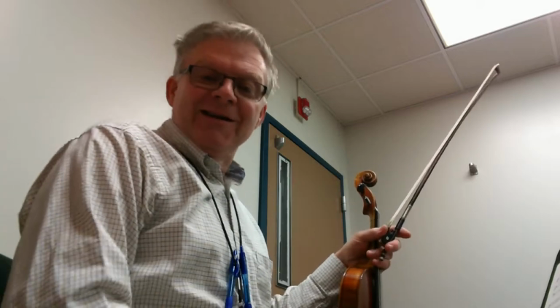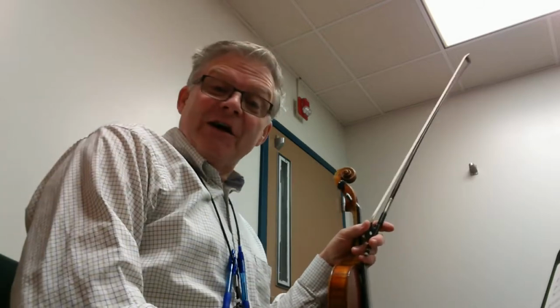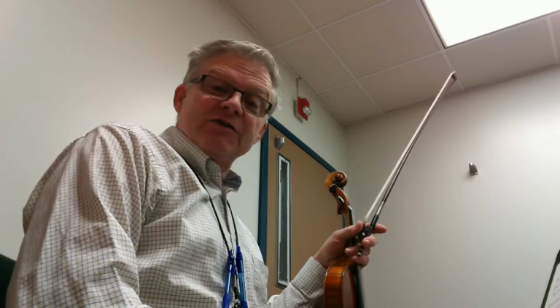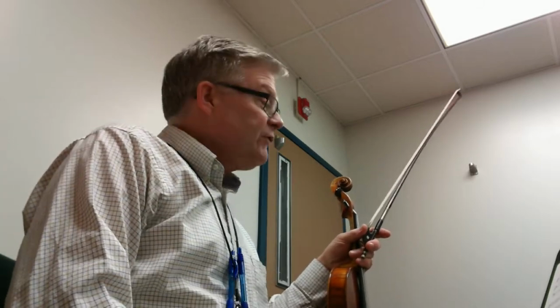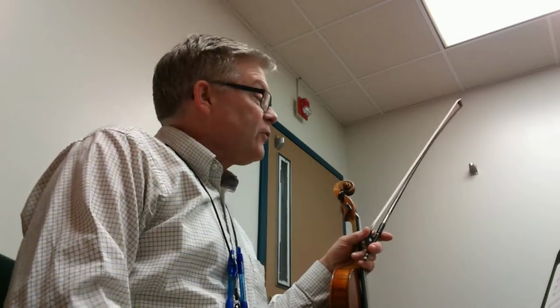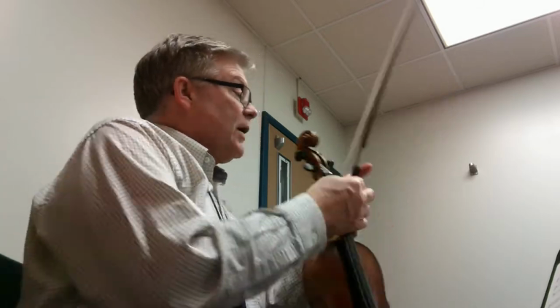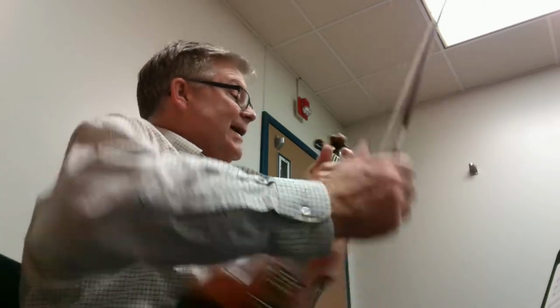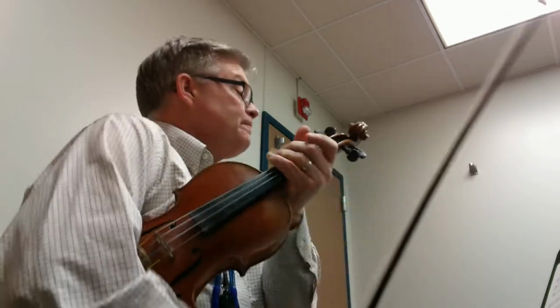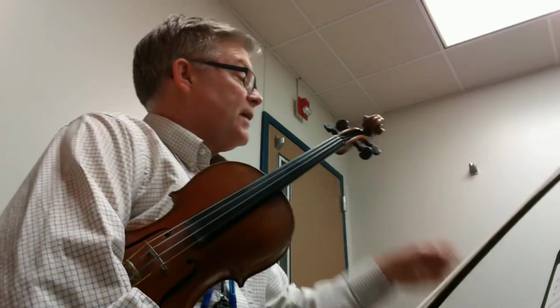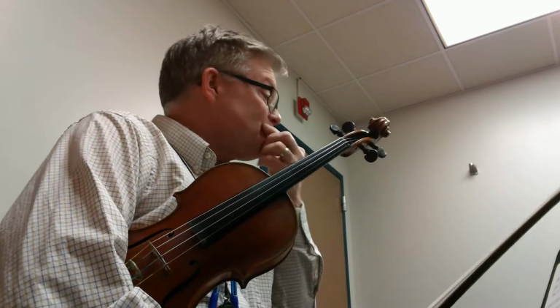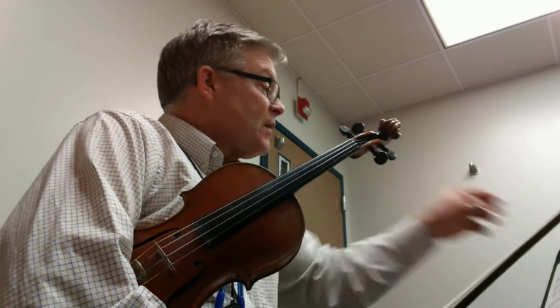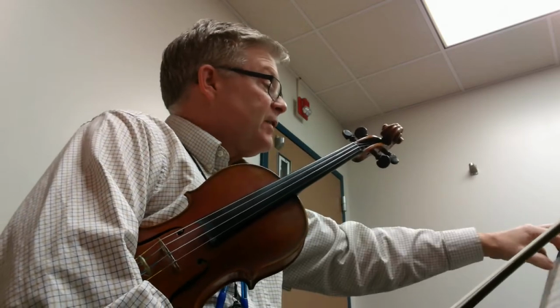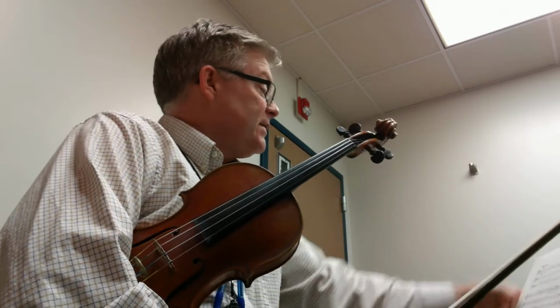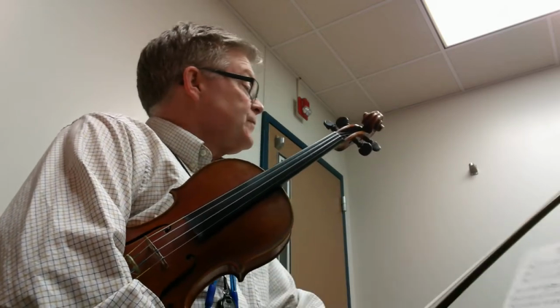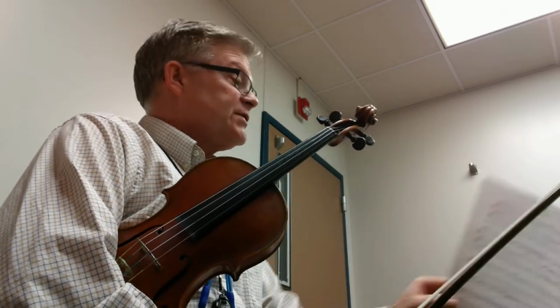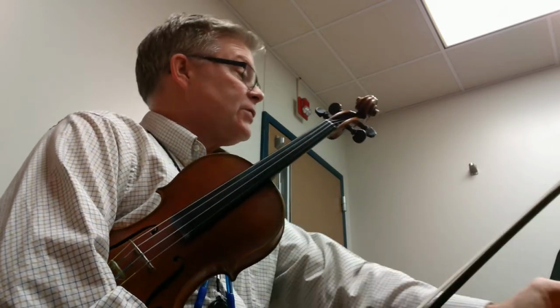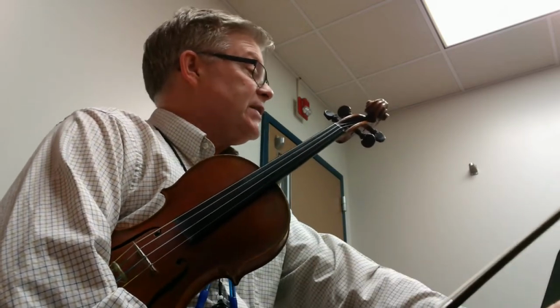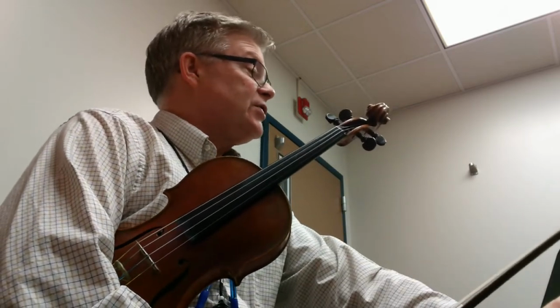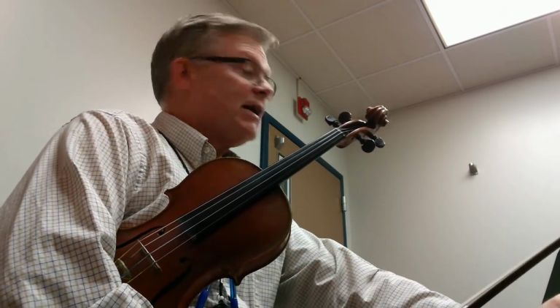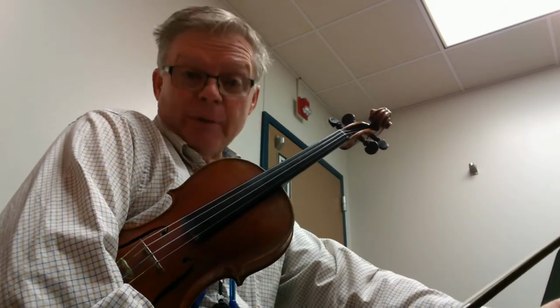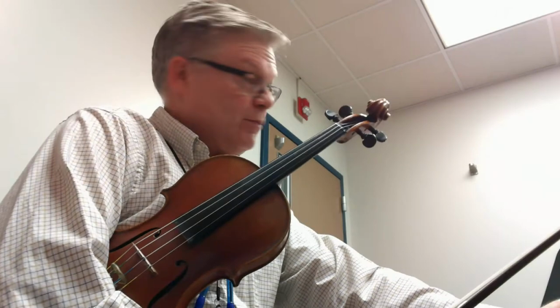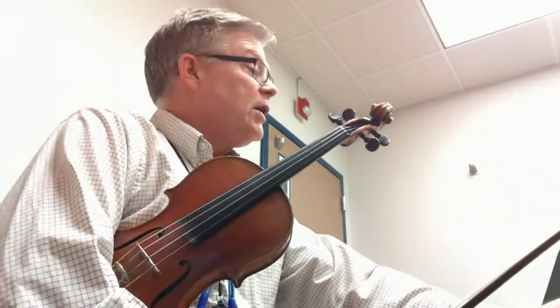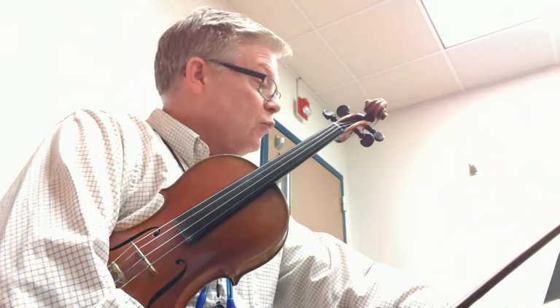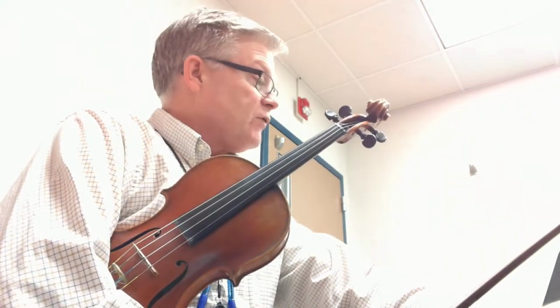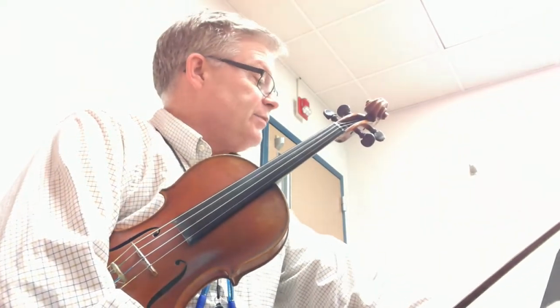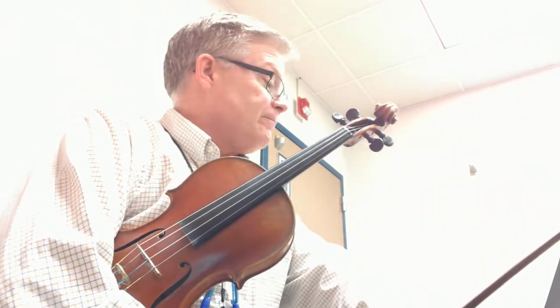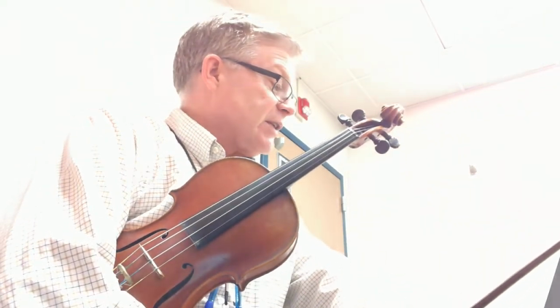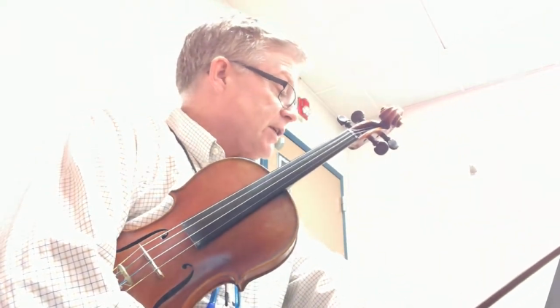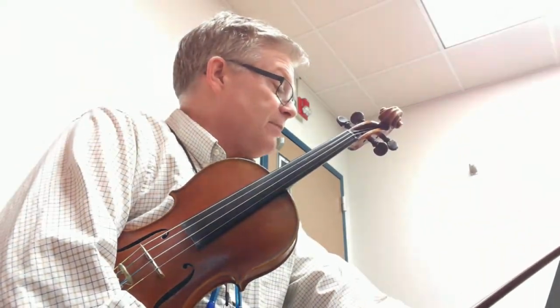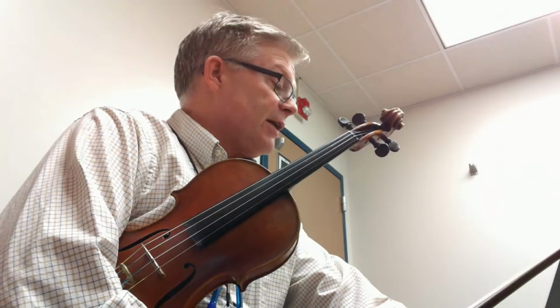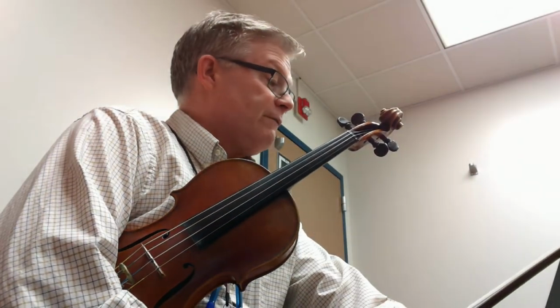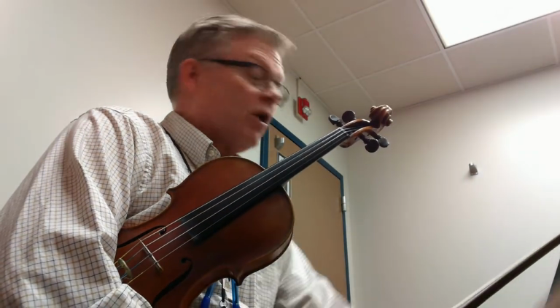Violinists, this is our training video for Canon, and this is by Philip Hayes. This is the first piece in the Young Violinist Repertoire book, number one, for violin and piano, selected and edited by Paul Kaiser and Fanny Waterman.